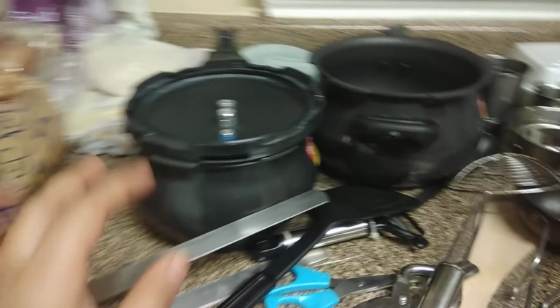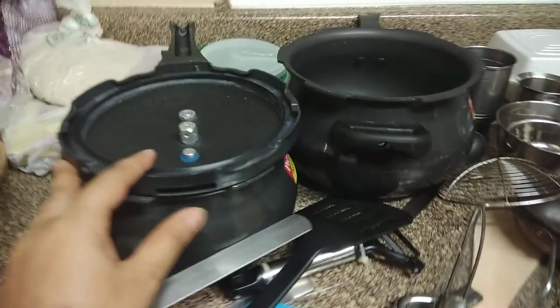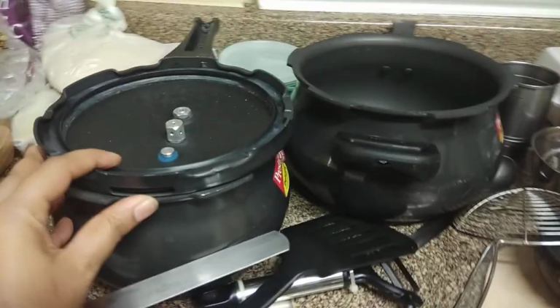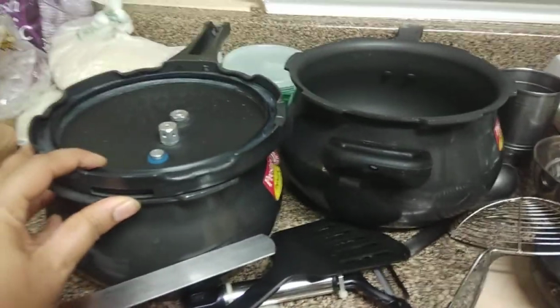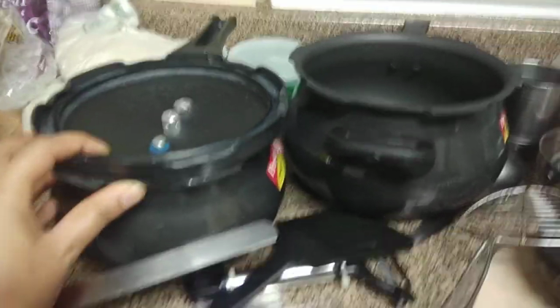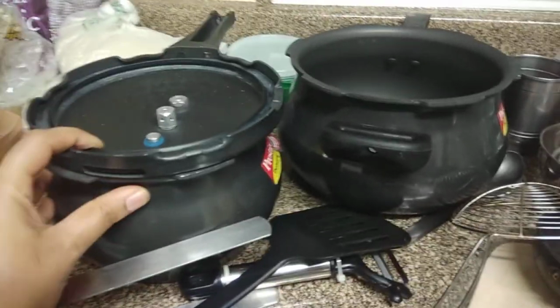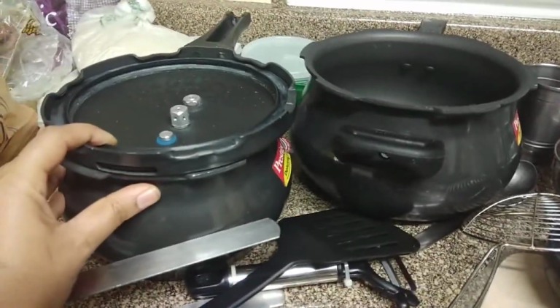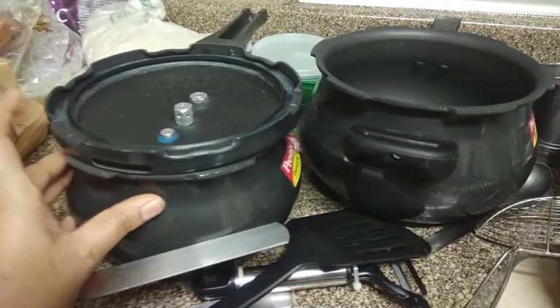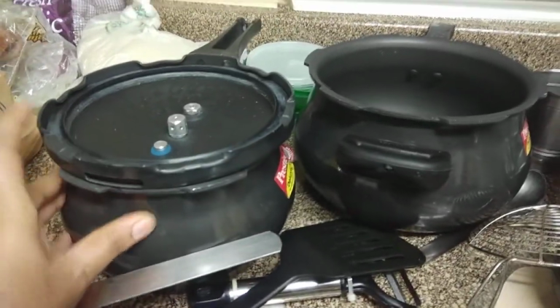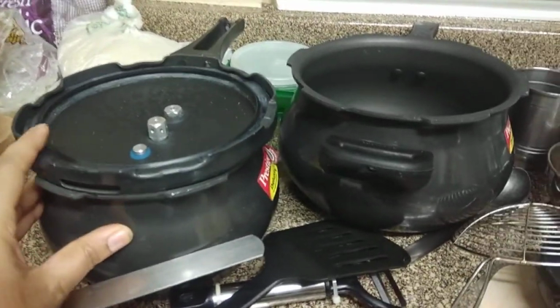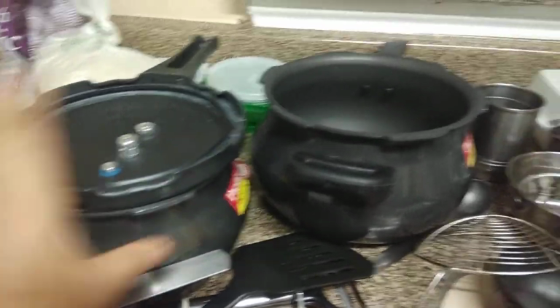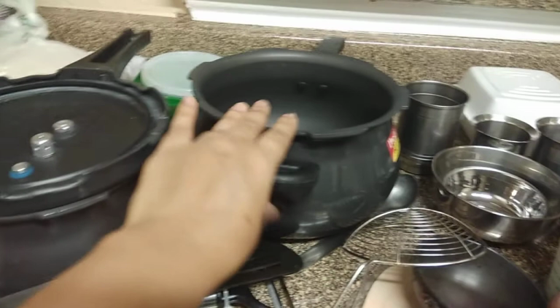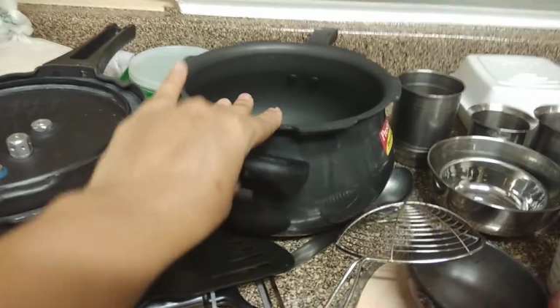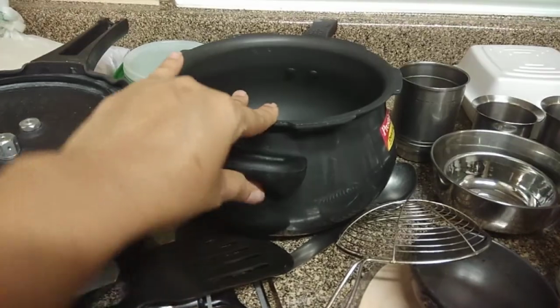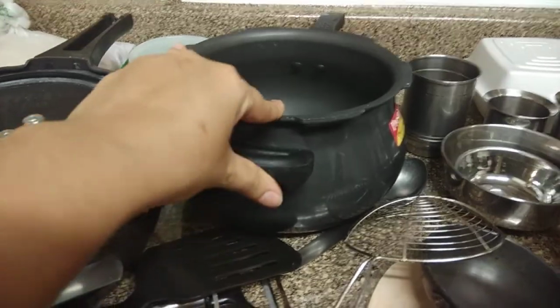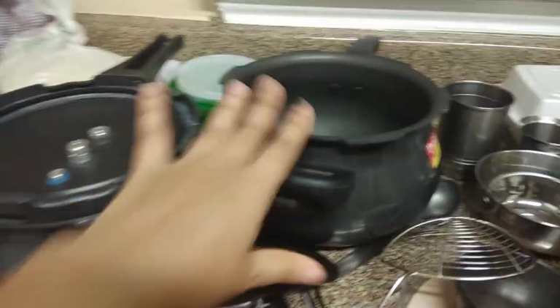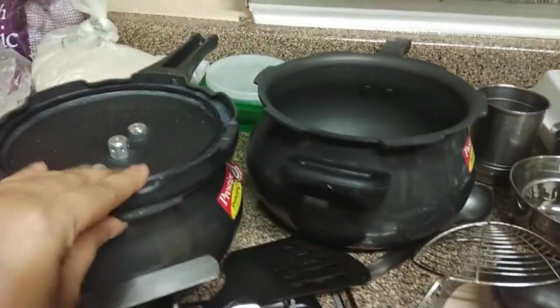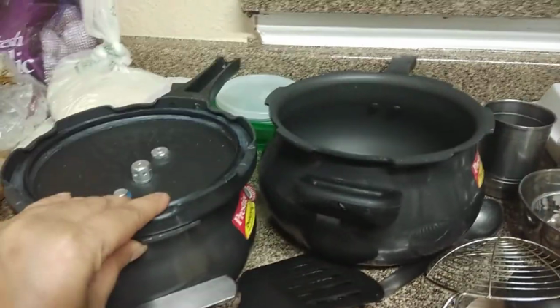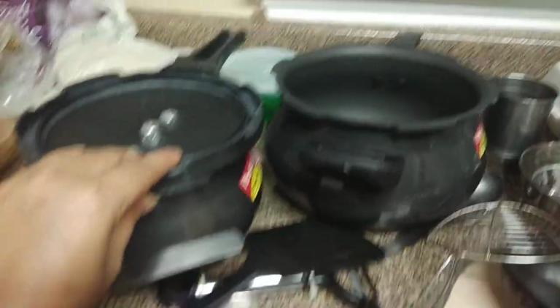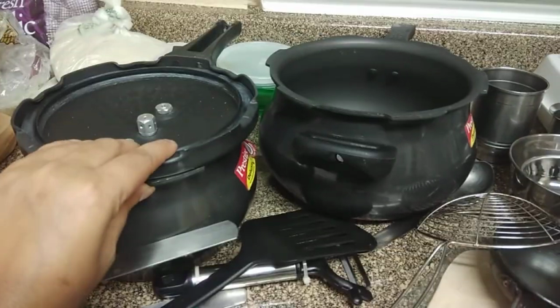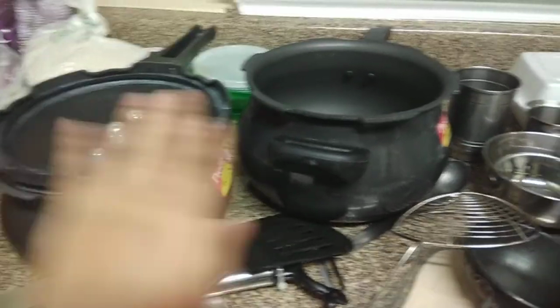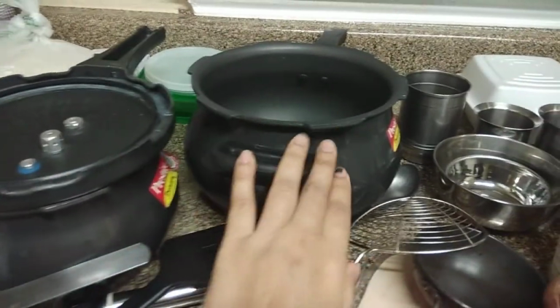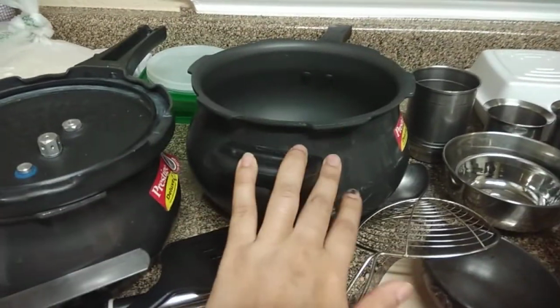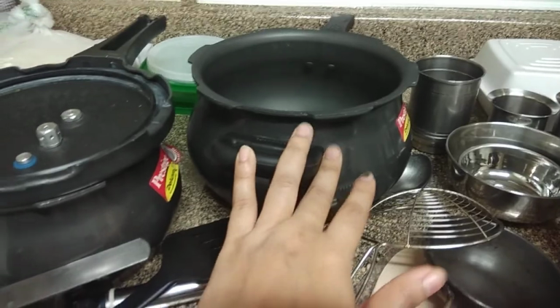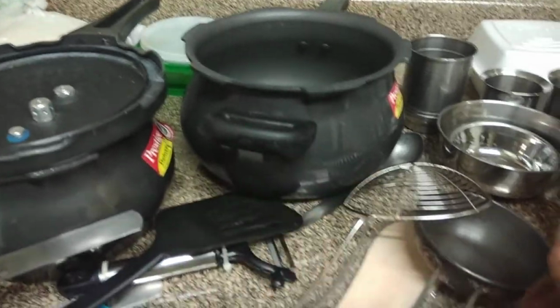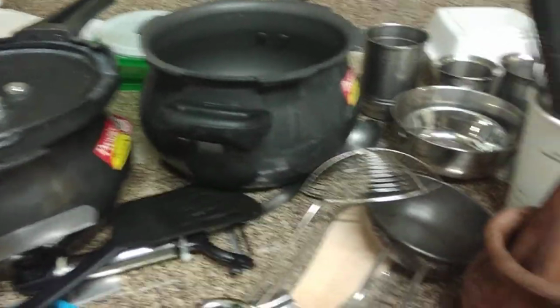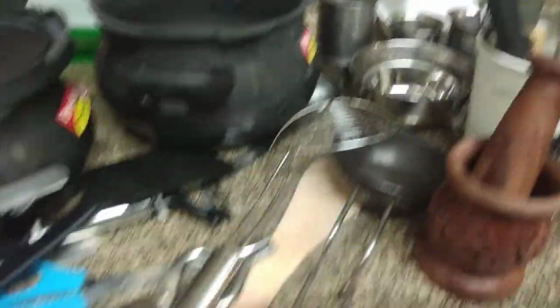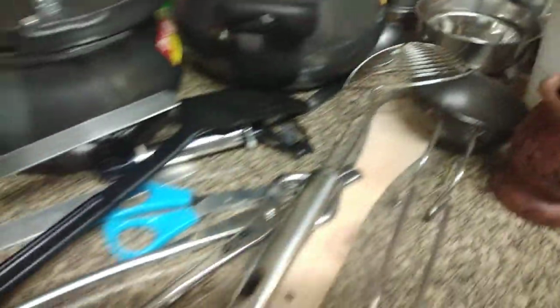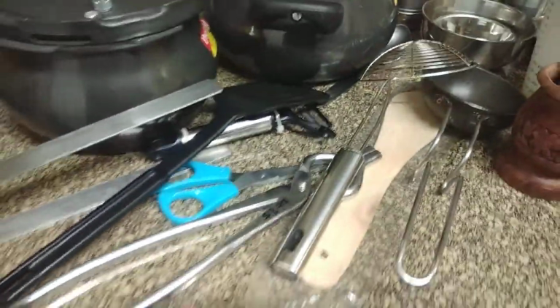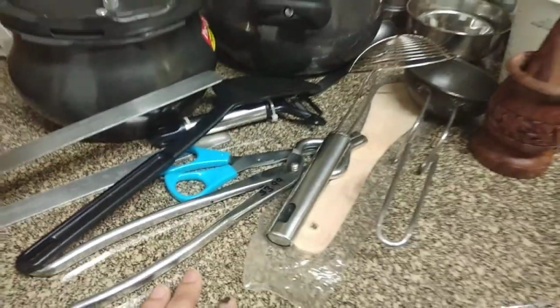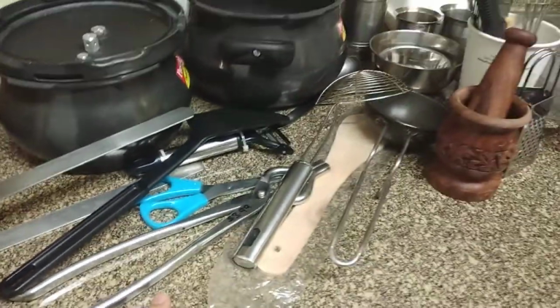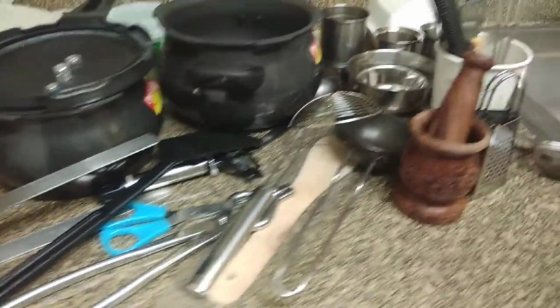I have brought this cooker — it is an anodized cooker, which is very easy to clean. The small one is half a litre and the other one is three litres. These are one of the most important utensils you need to bring.